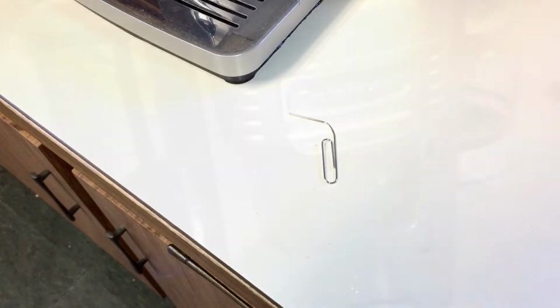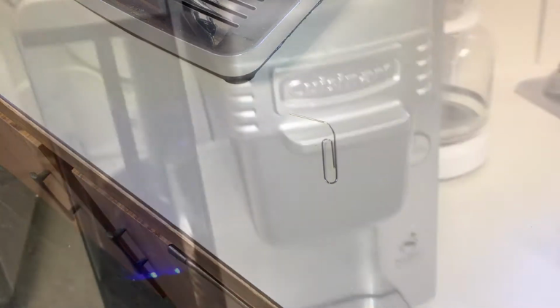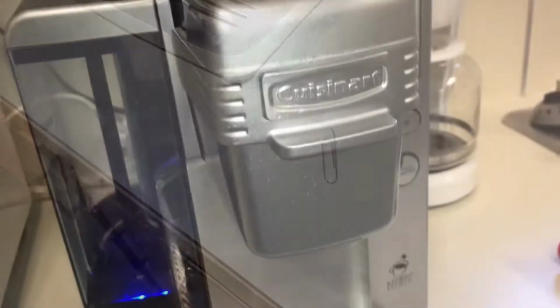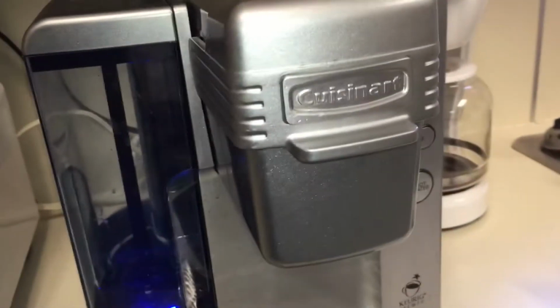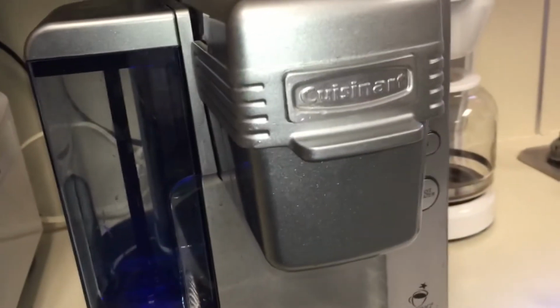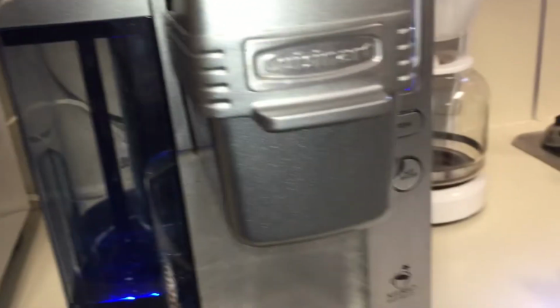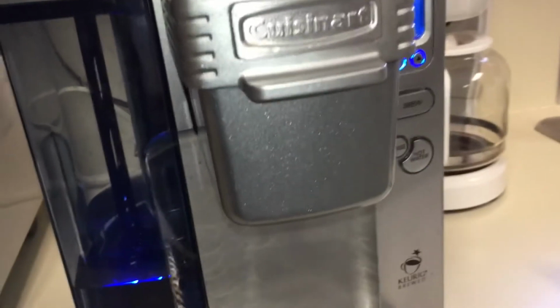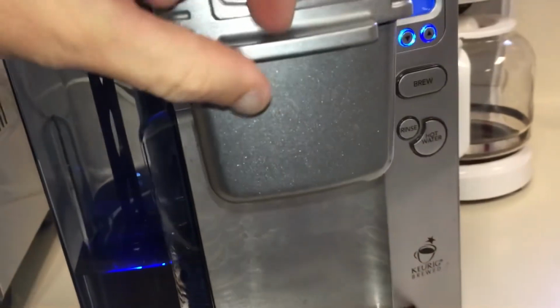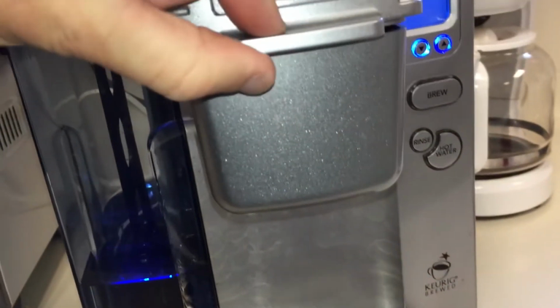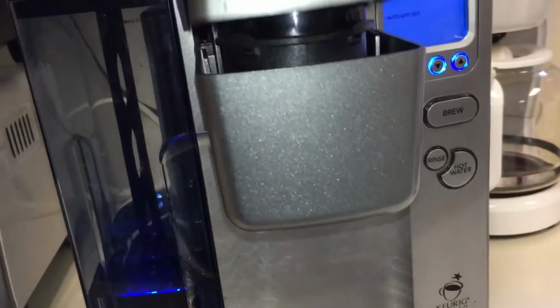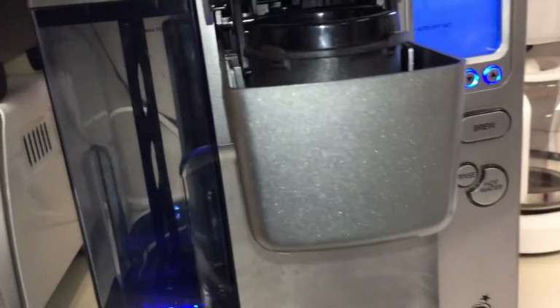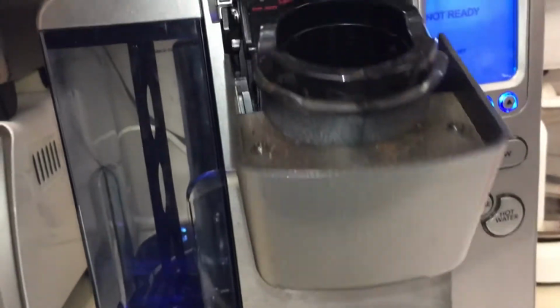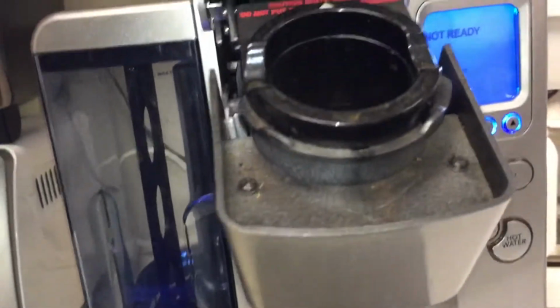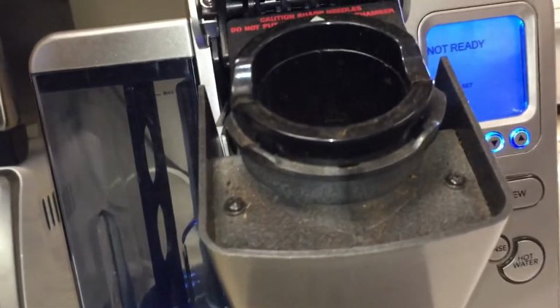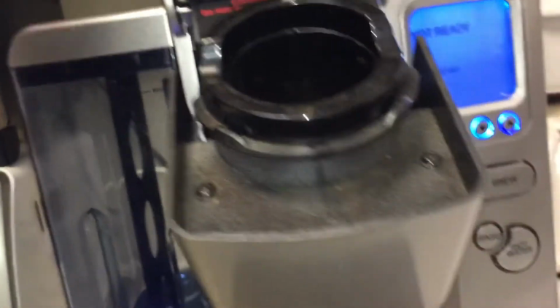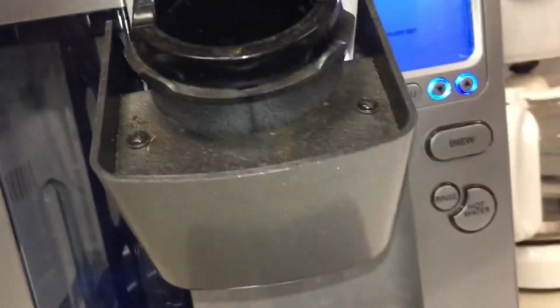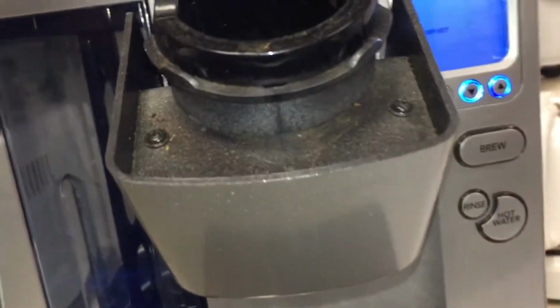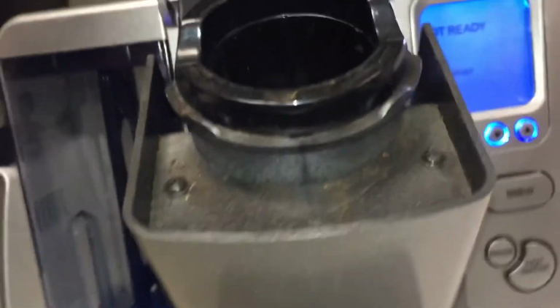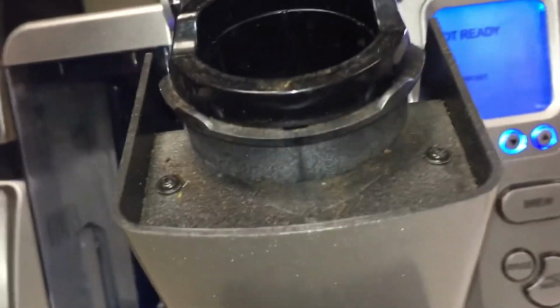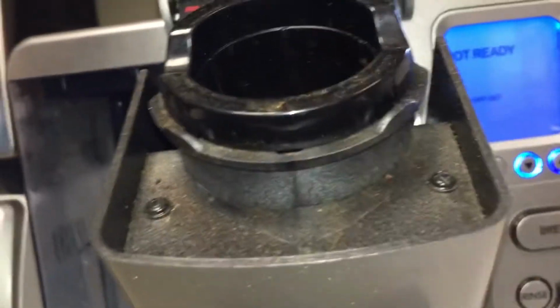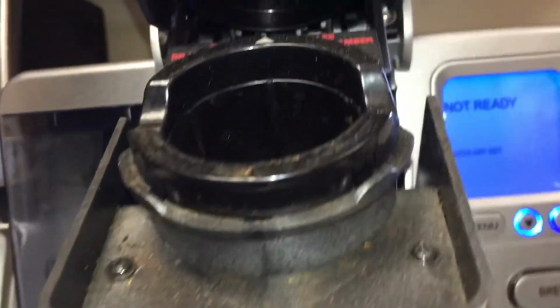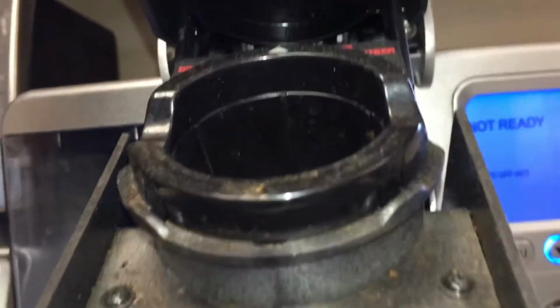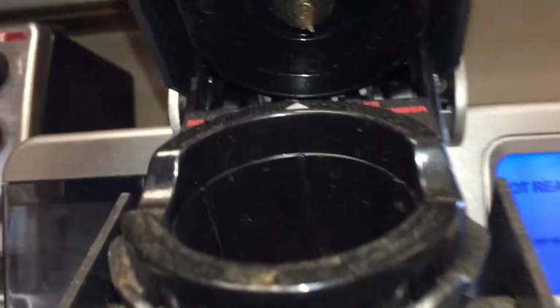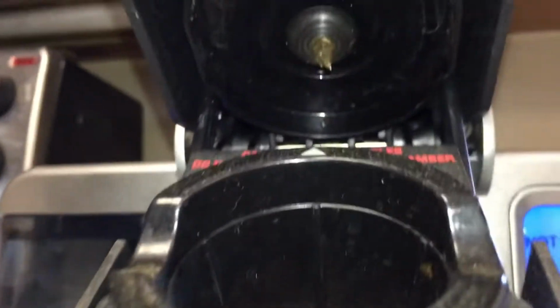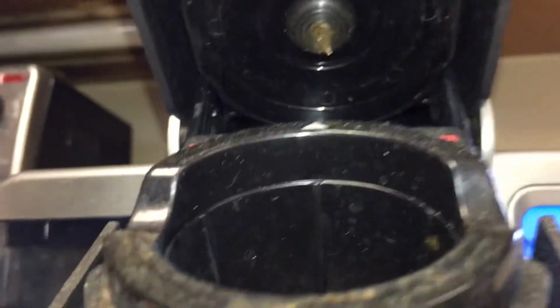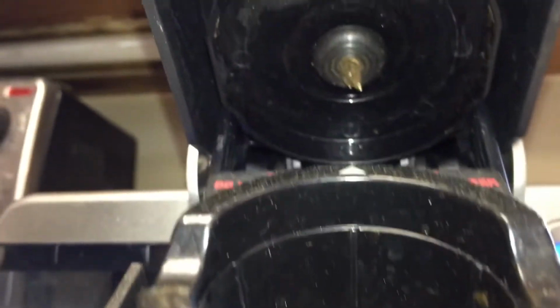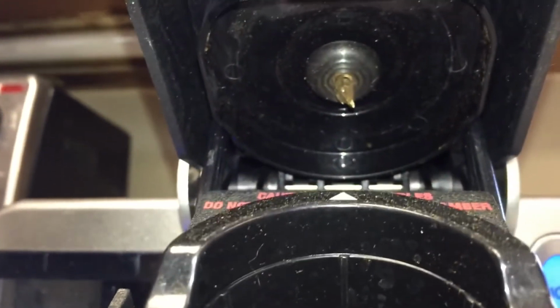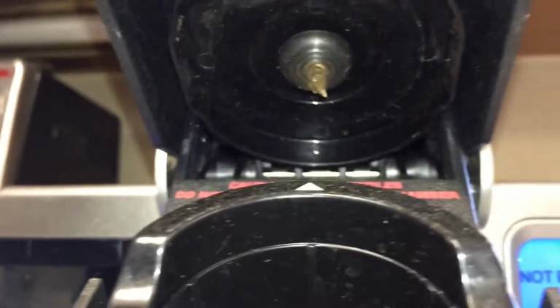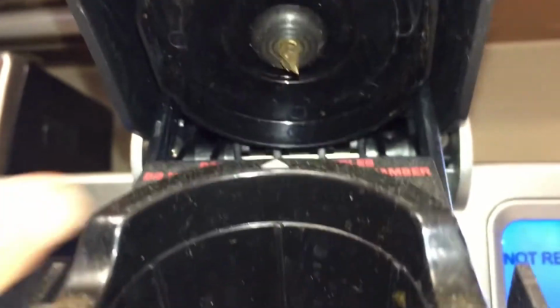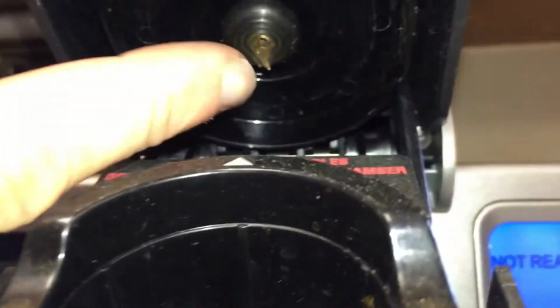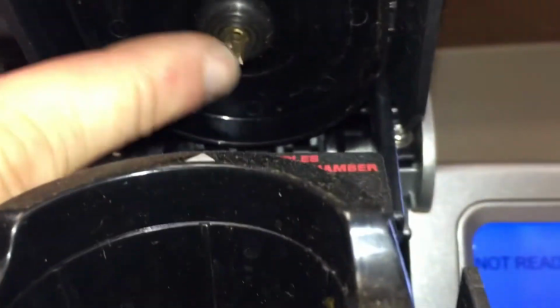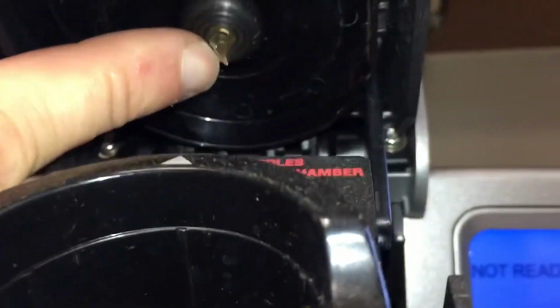The first thing you're going to do is open up the head of the machine where you put the K-cups in. Up at the top there's an object that pierces the K-cup foil and puts the water into the K-cups. This is usually clogged with some coffee grounds.